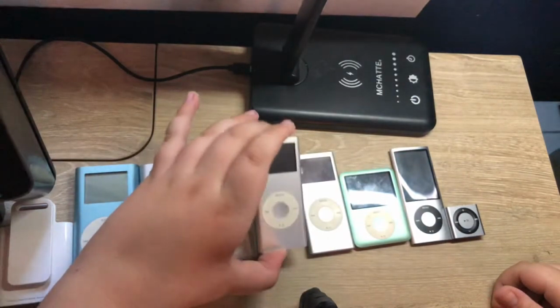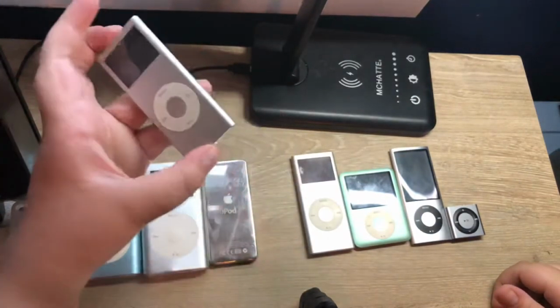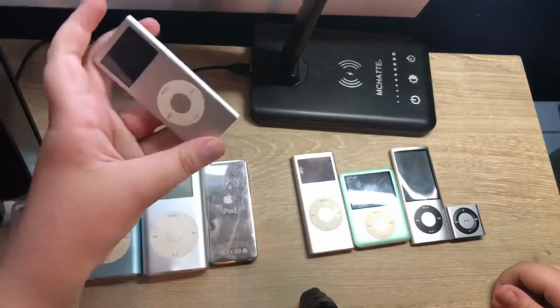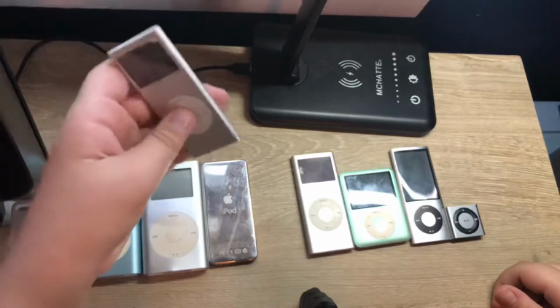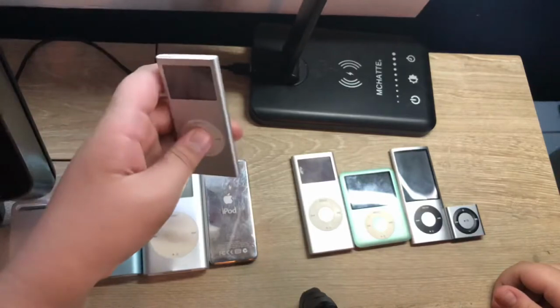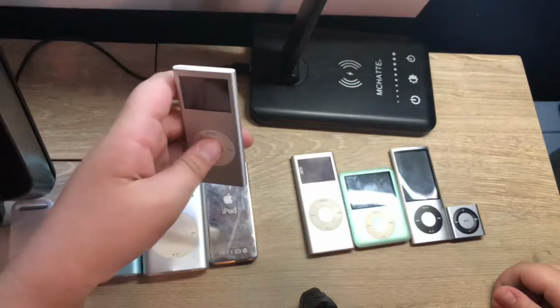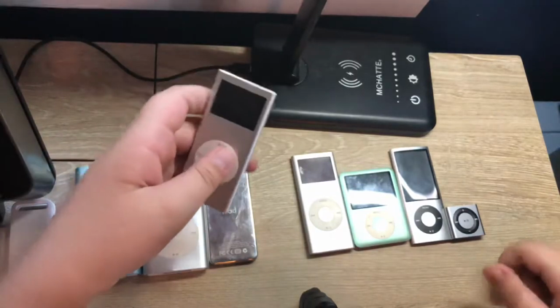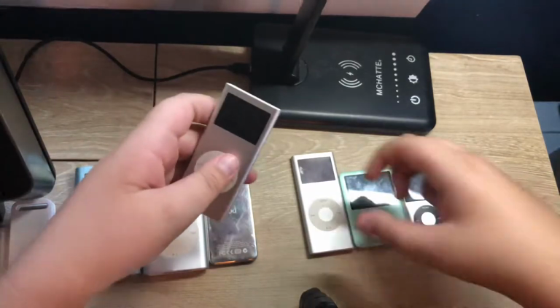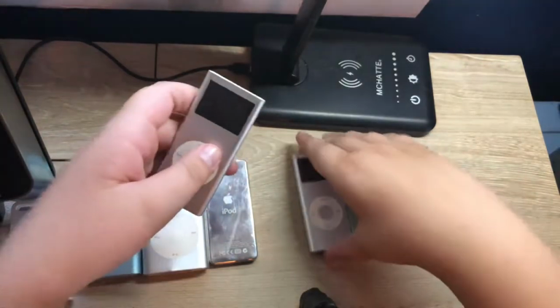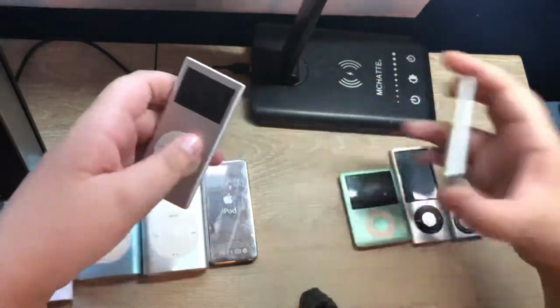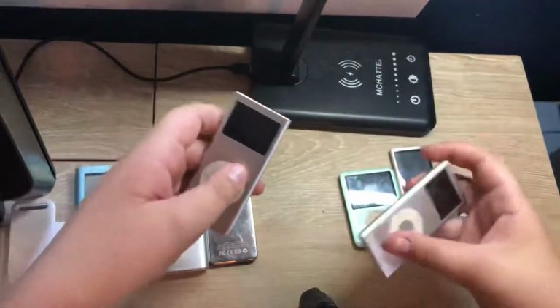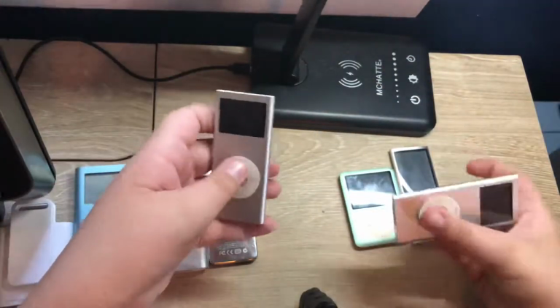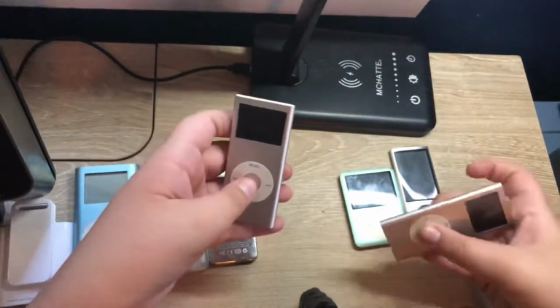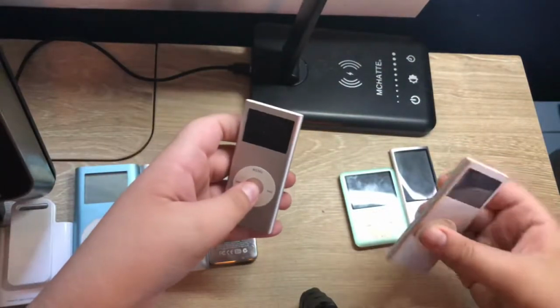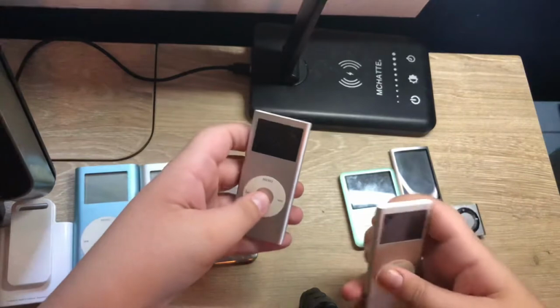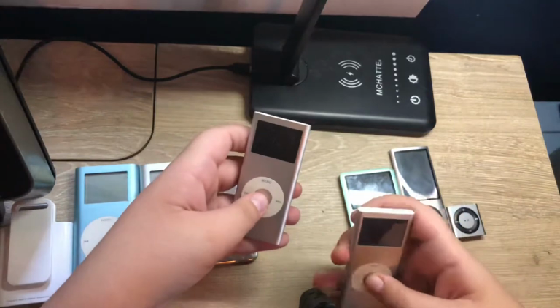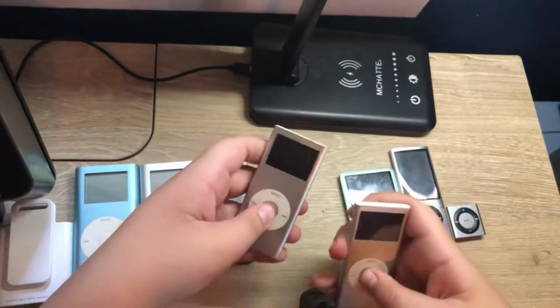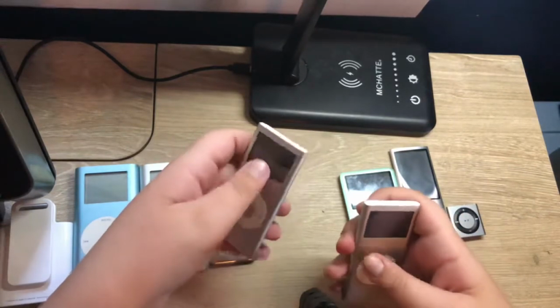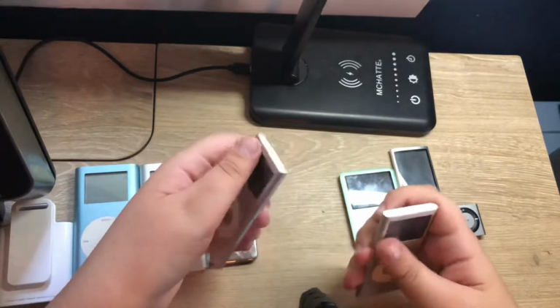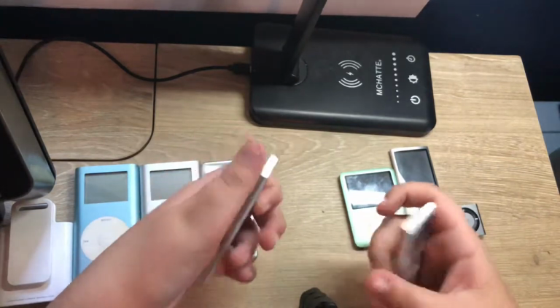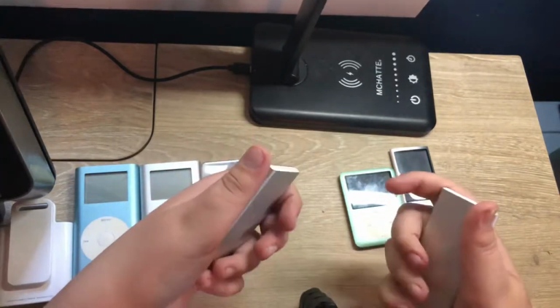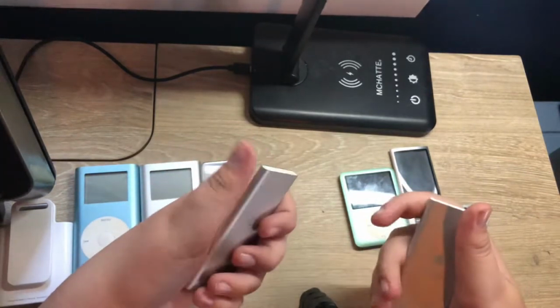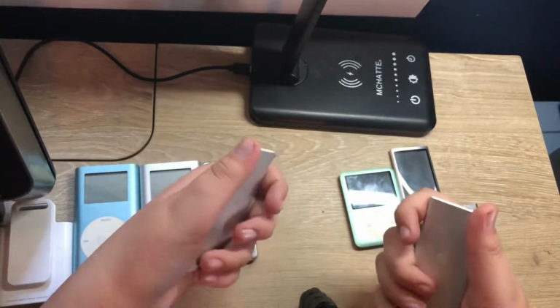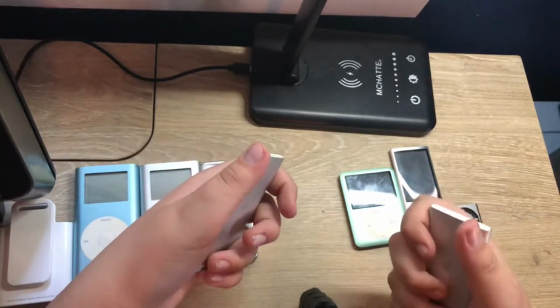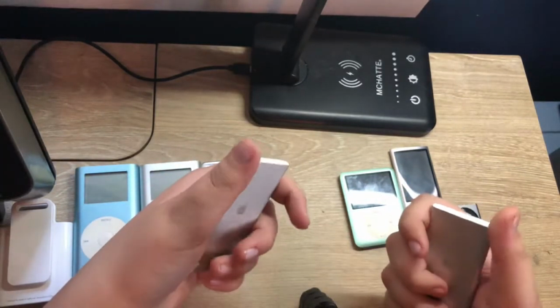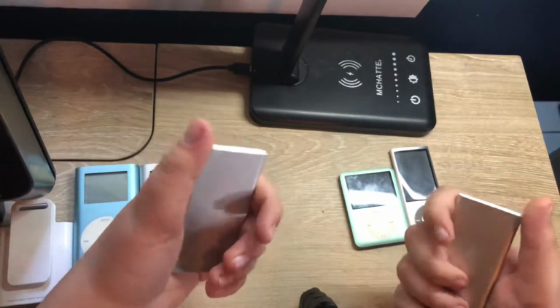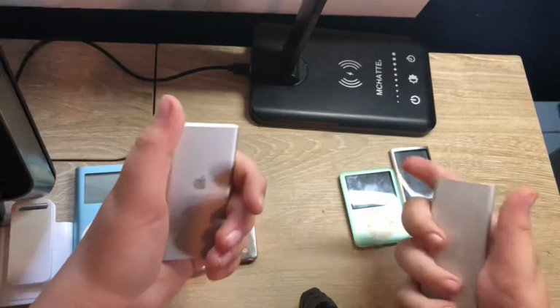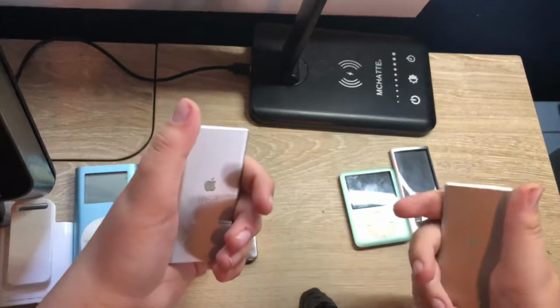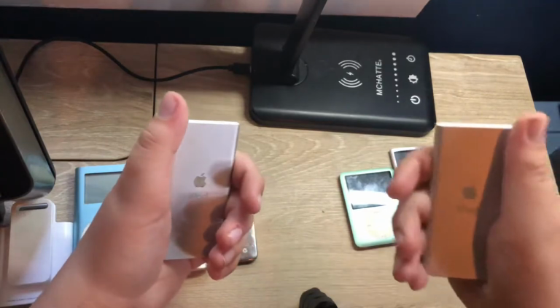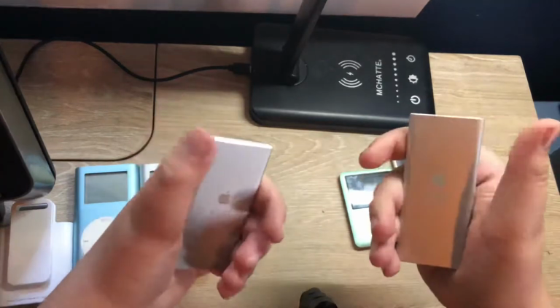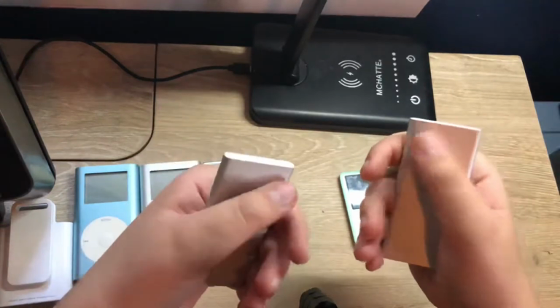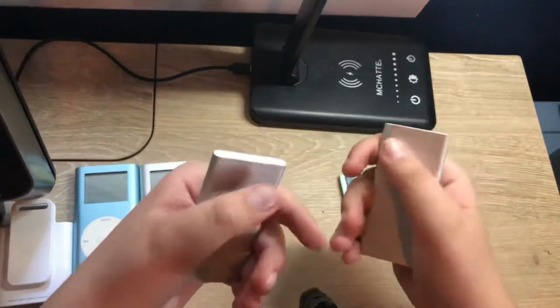The second gen Nanos were basically the same as the first gen — they didn't really introduce any new features and had the same software. They are also the last iPods to run this type of software. But they did come with a few improvements.